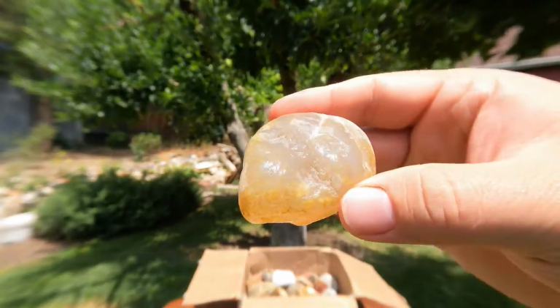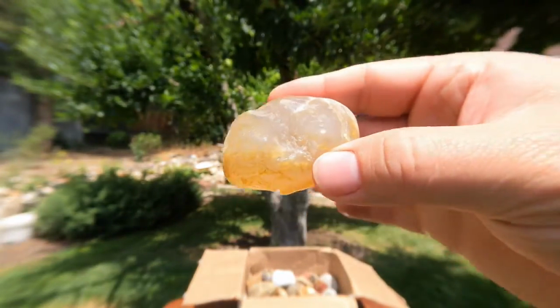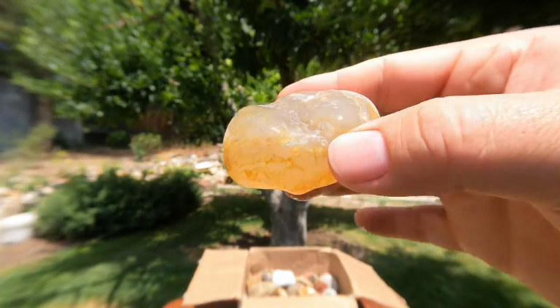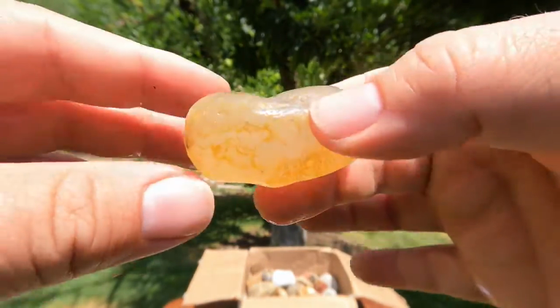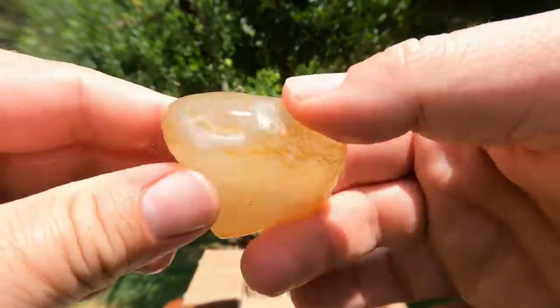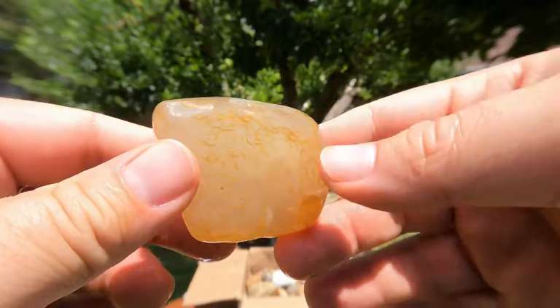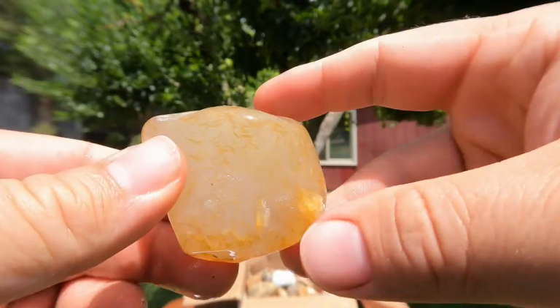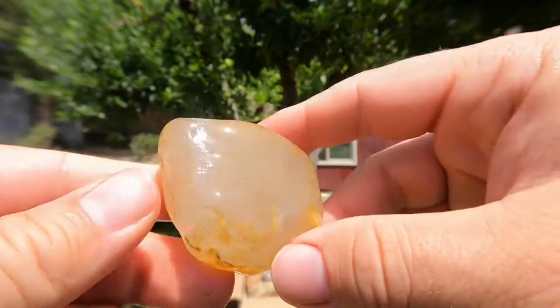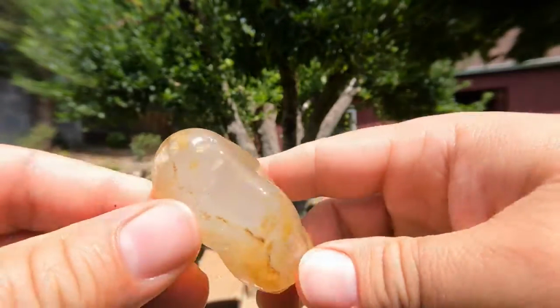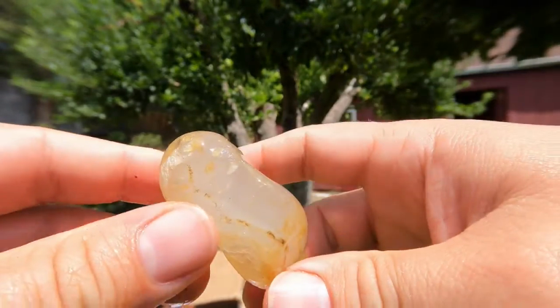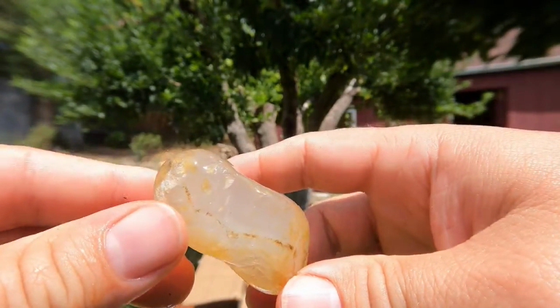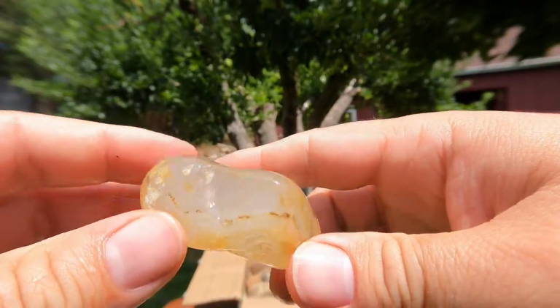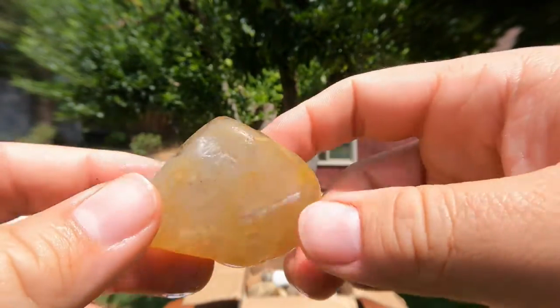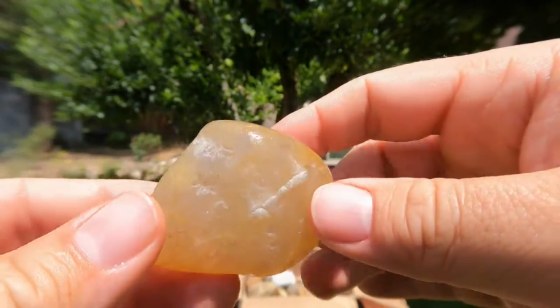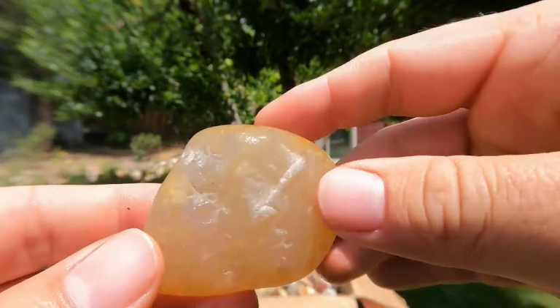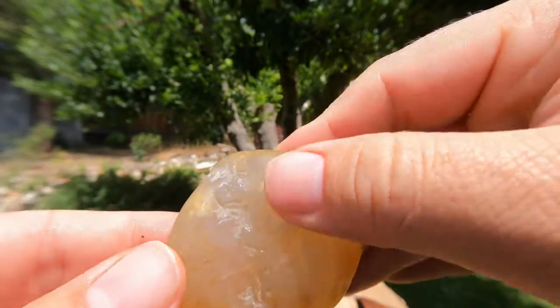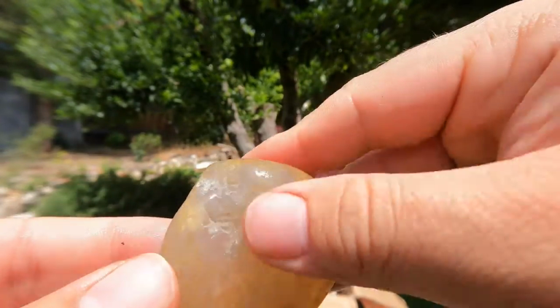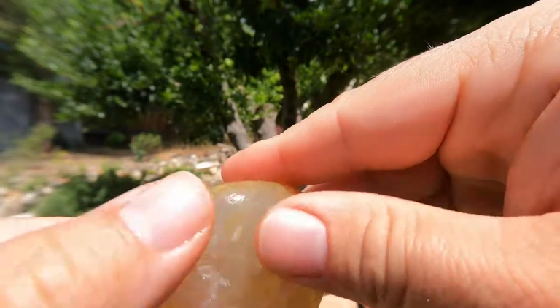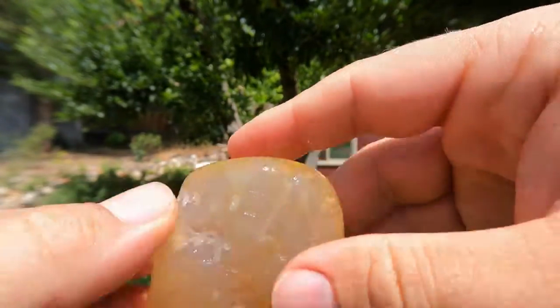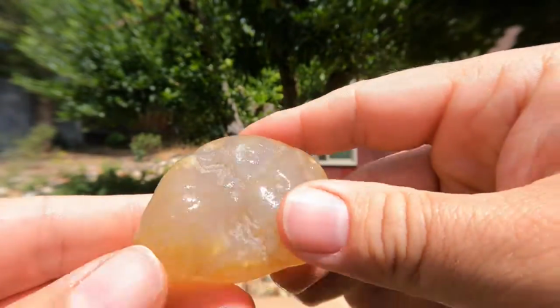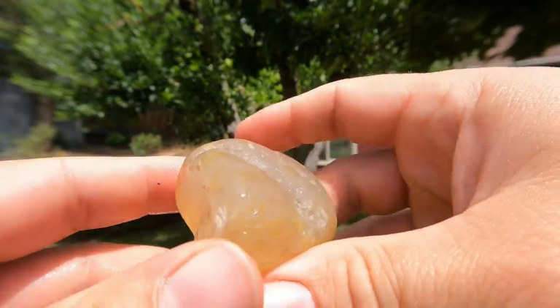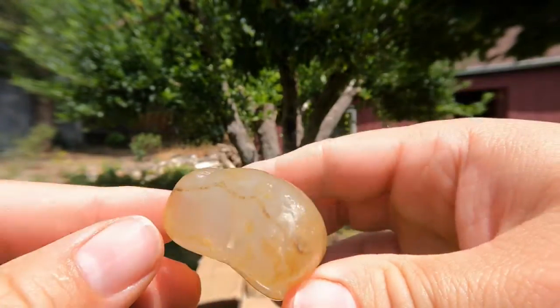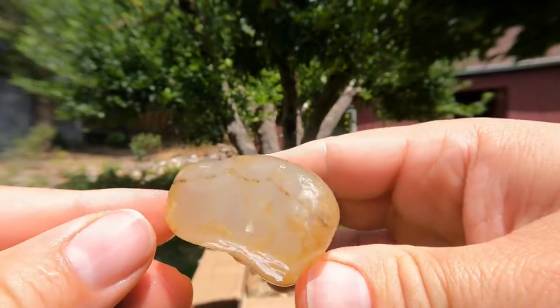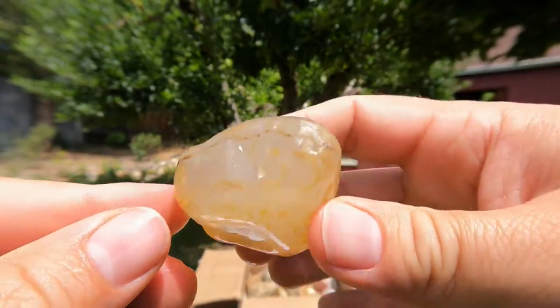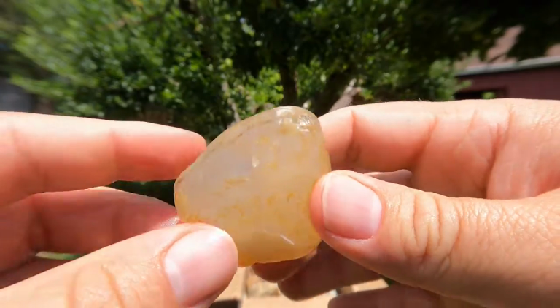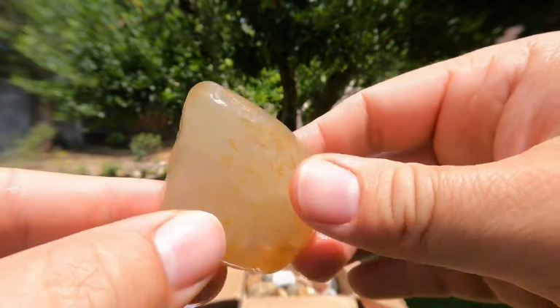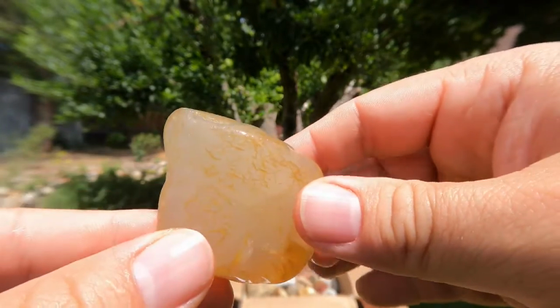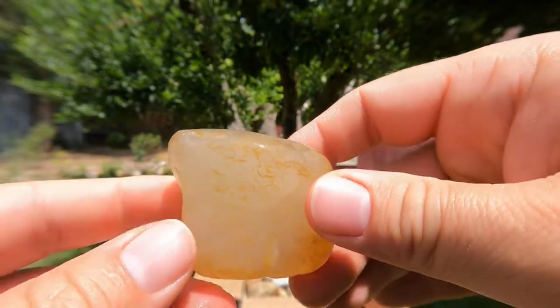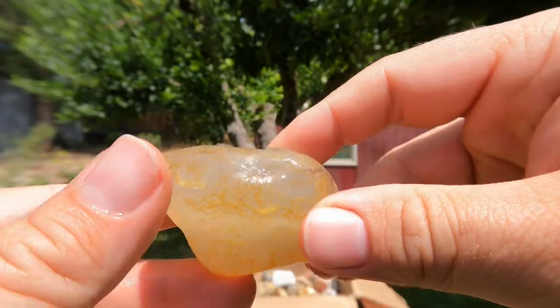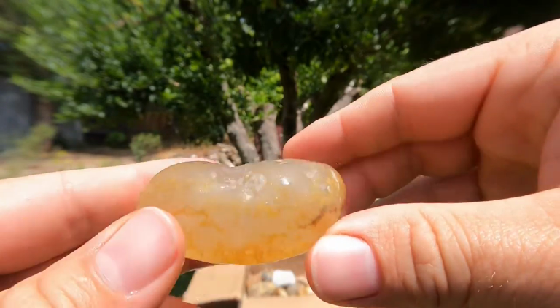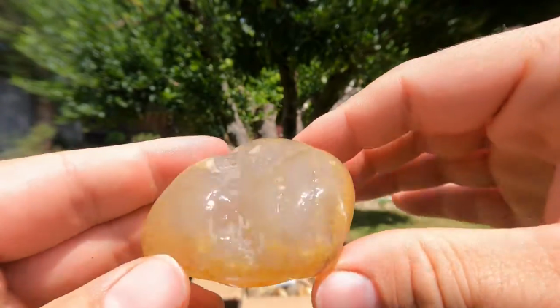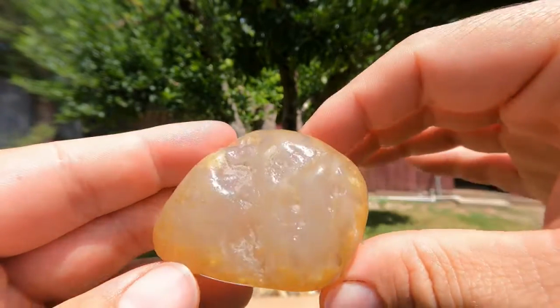Here is a nice little agate, probably from Montana. I've seen a lot of stuff from Montana and this looks like it's probably from there.